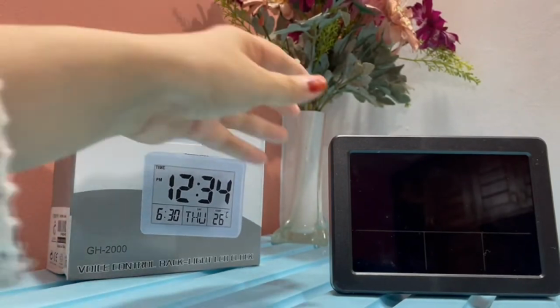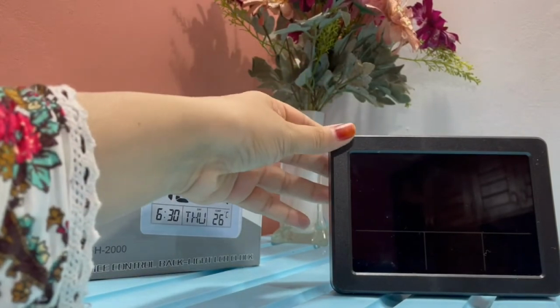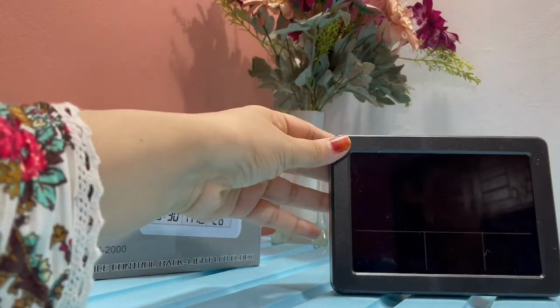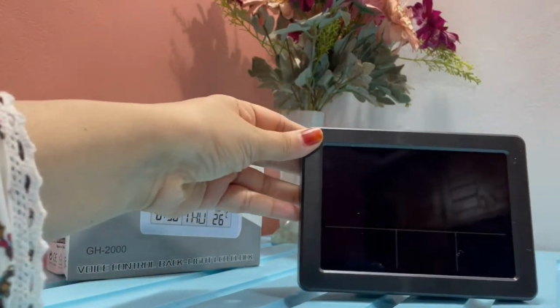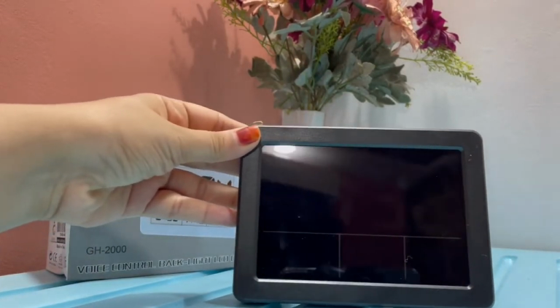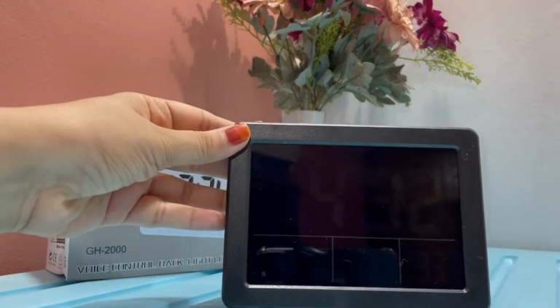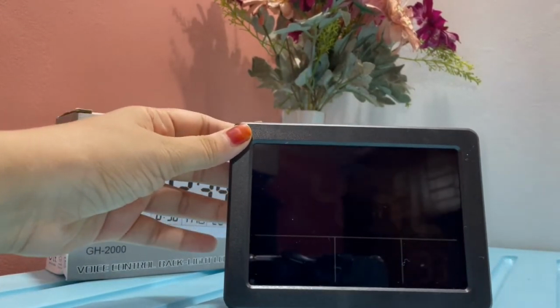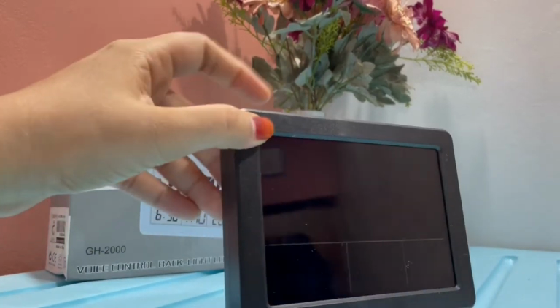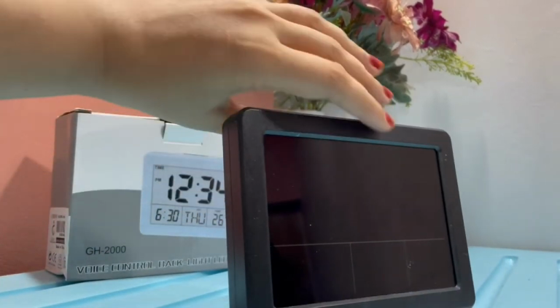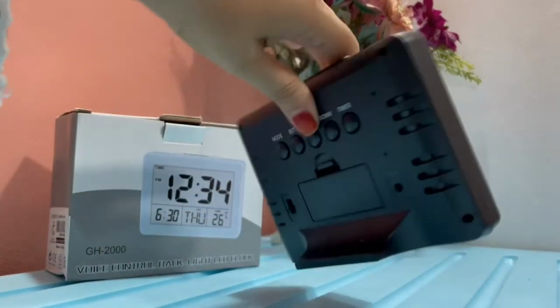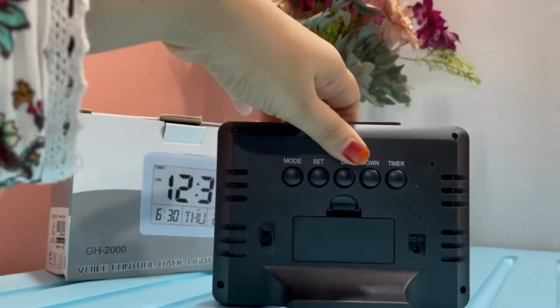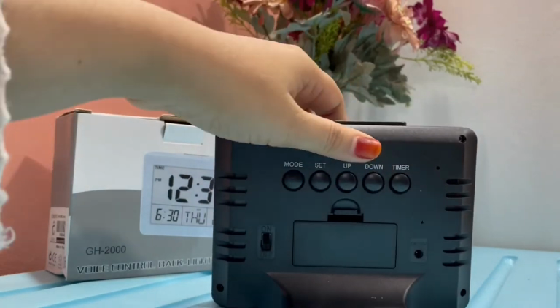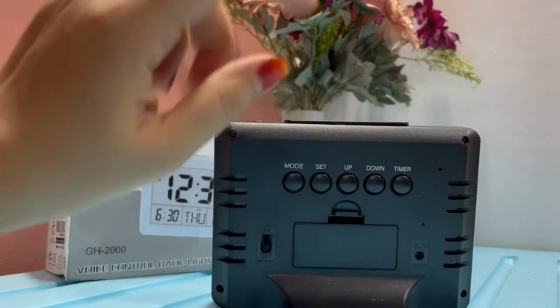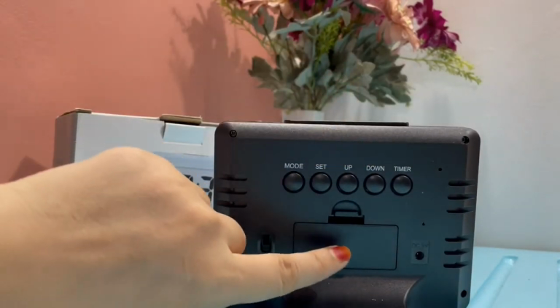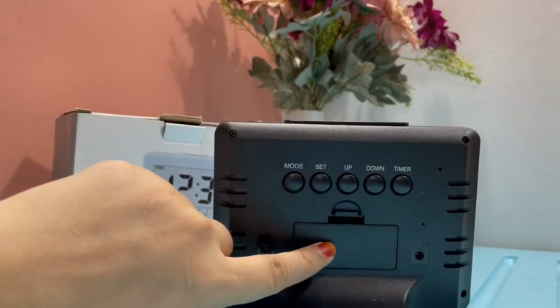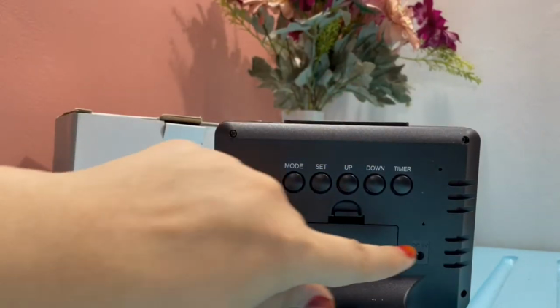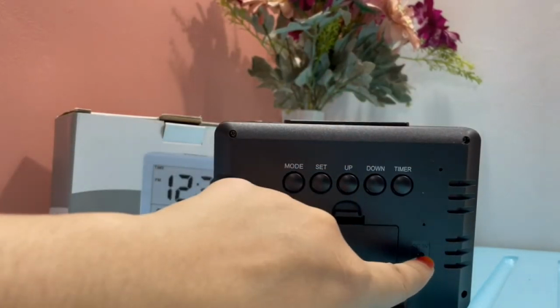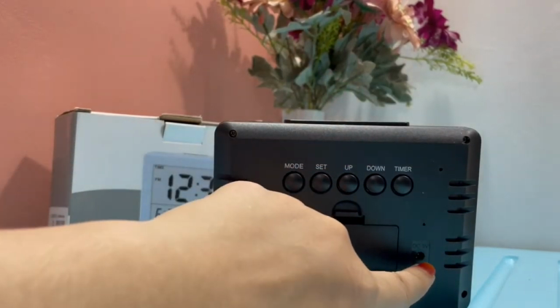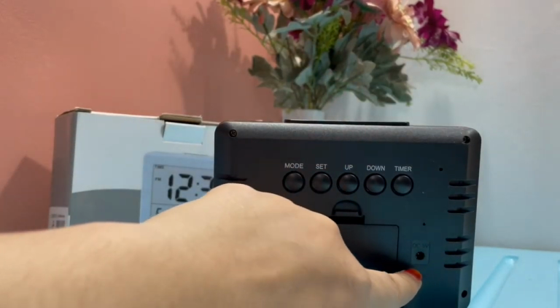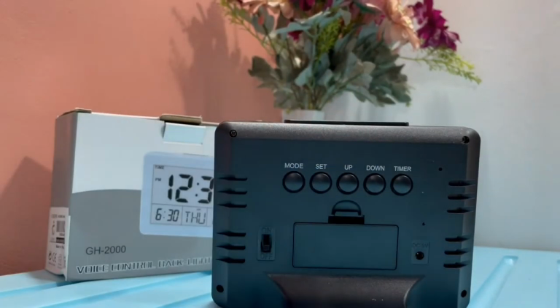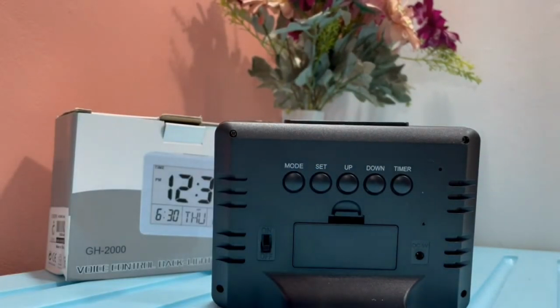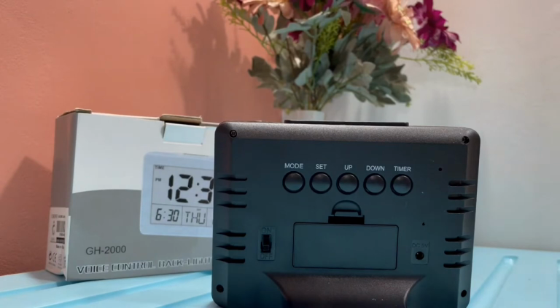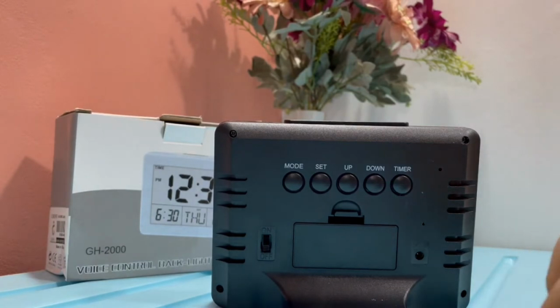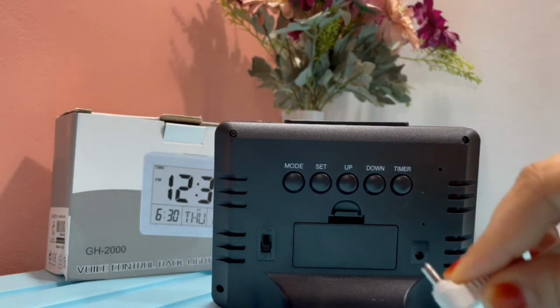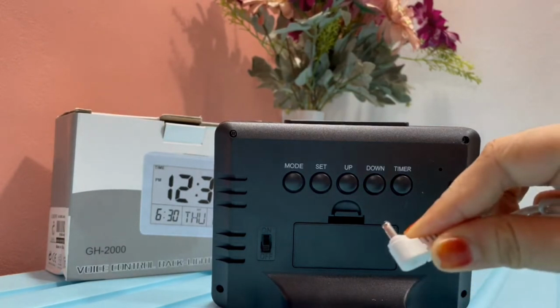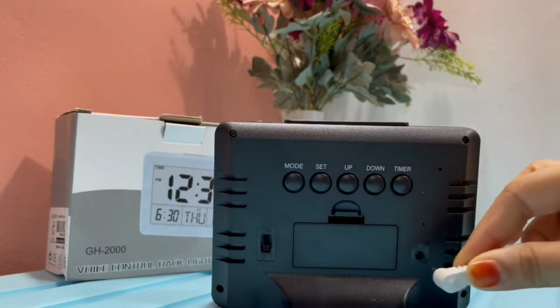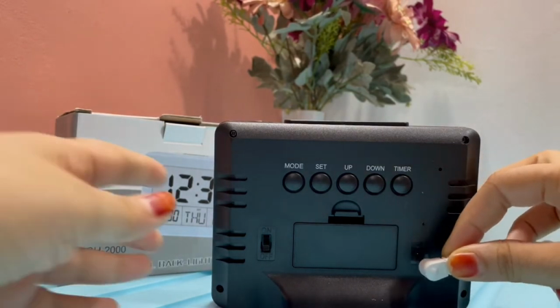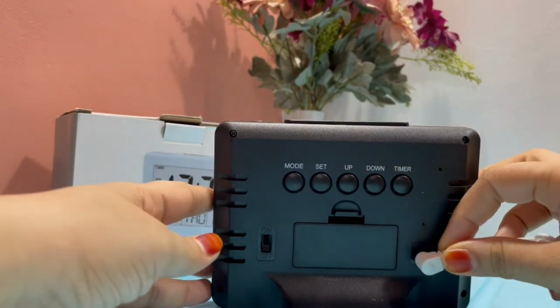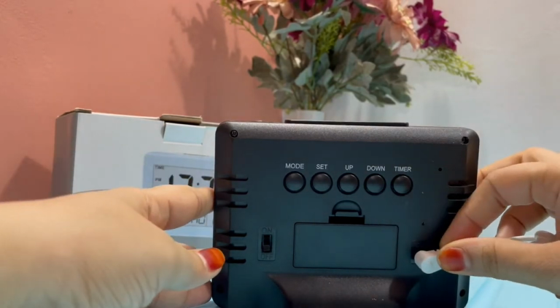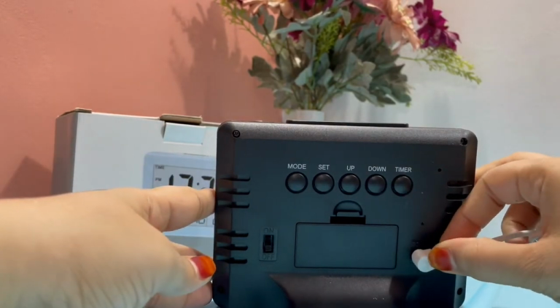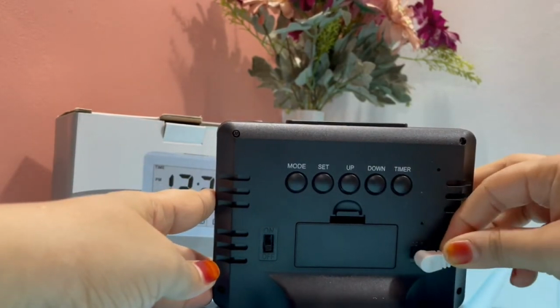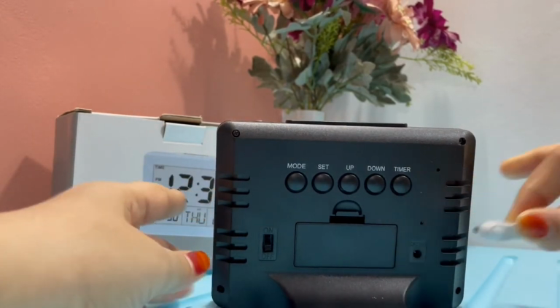Before you start to use this clock, you'll have to insert two batteries in the space provided at the back. They have also provided a charging pin which you'll have to insert here in order to get it charged.